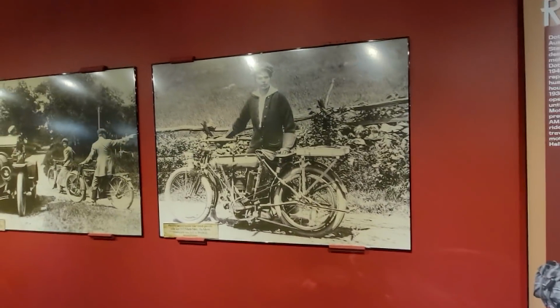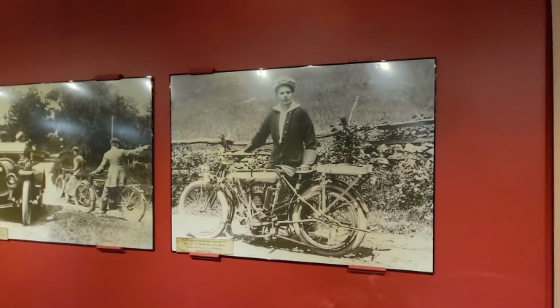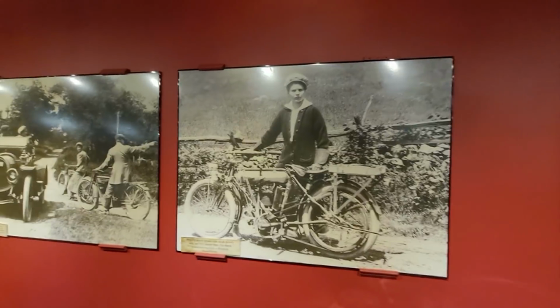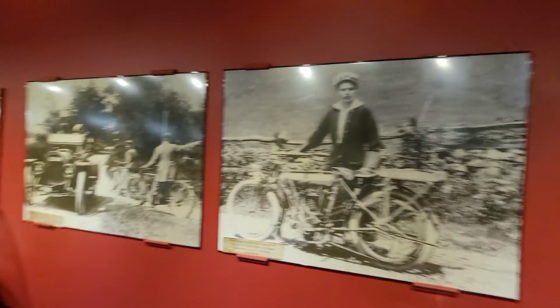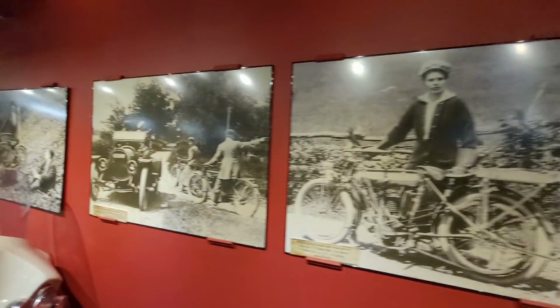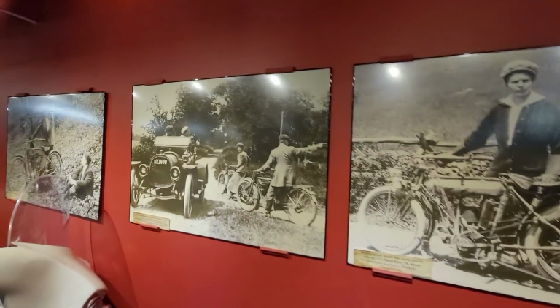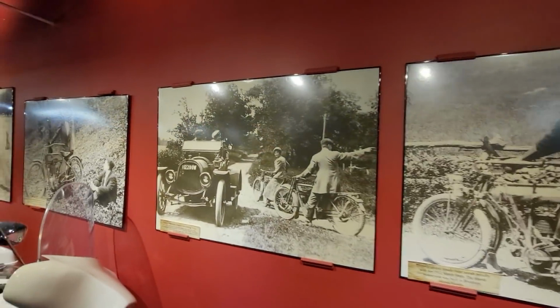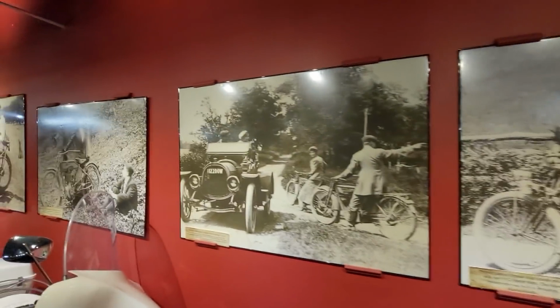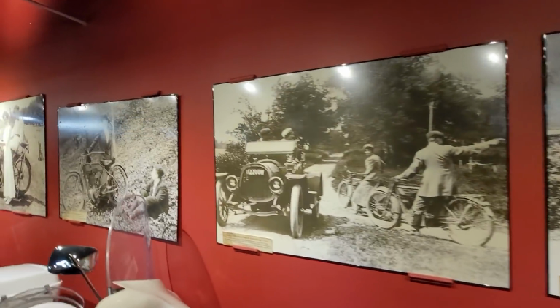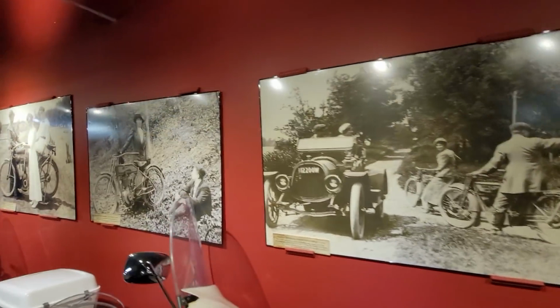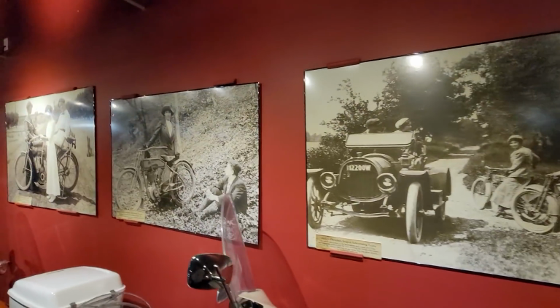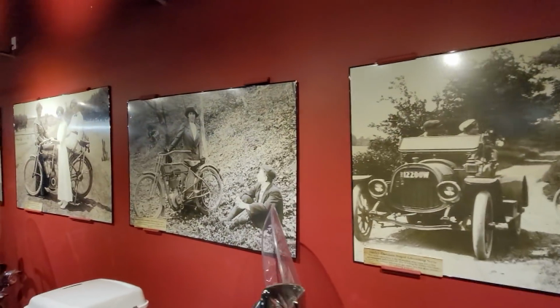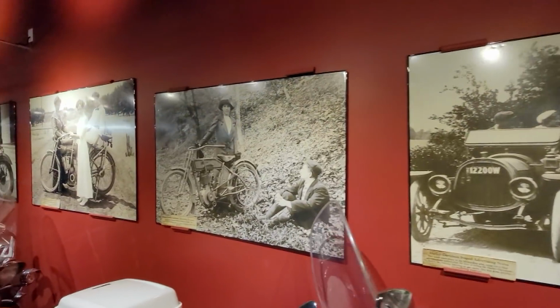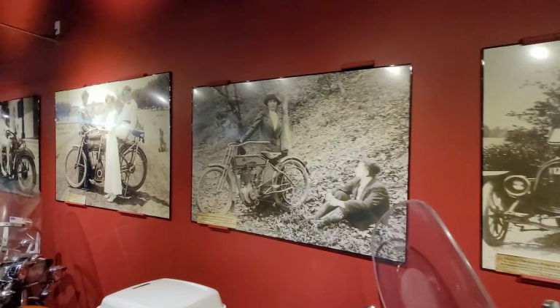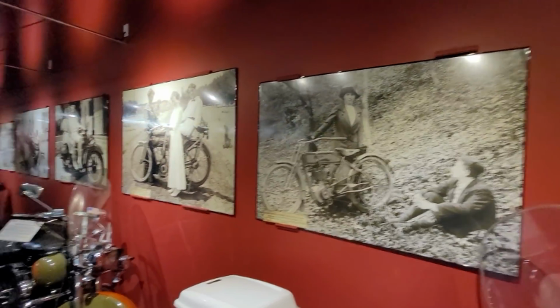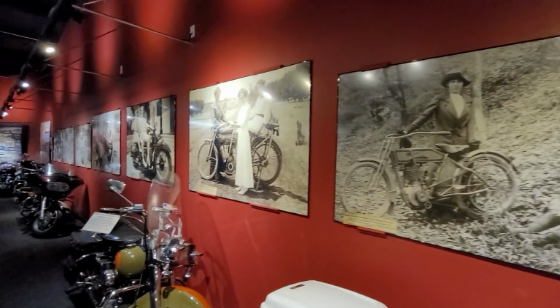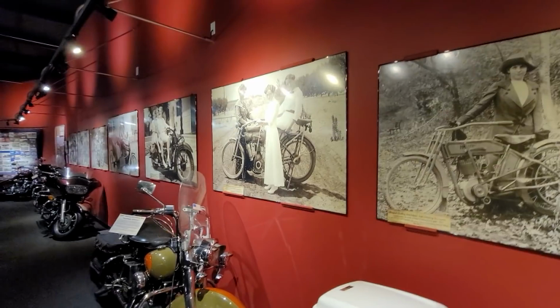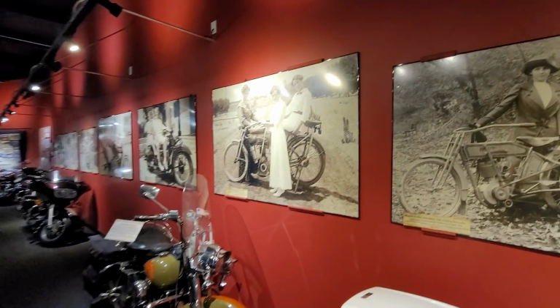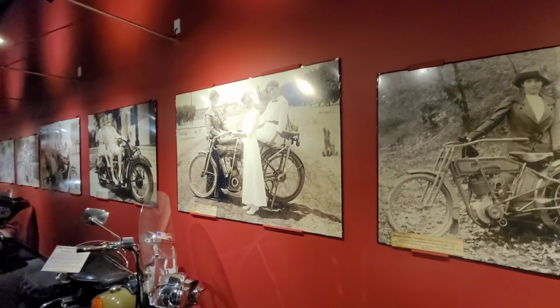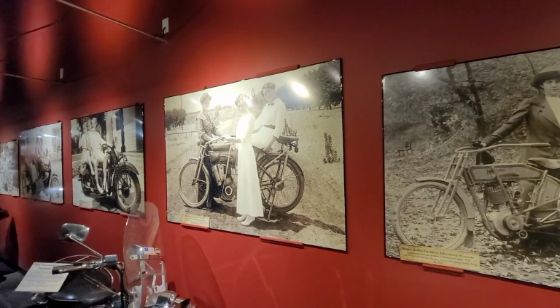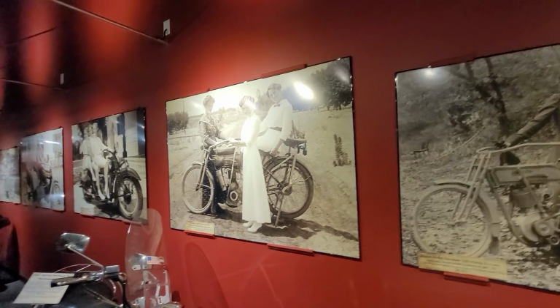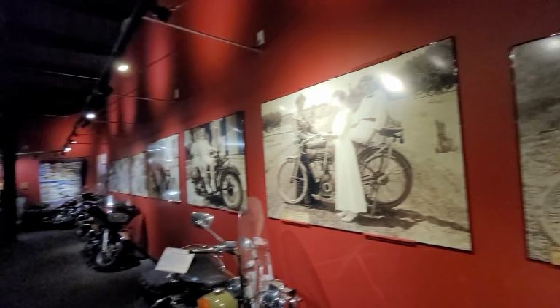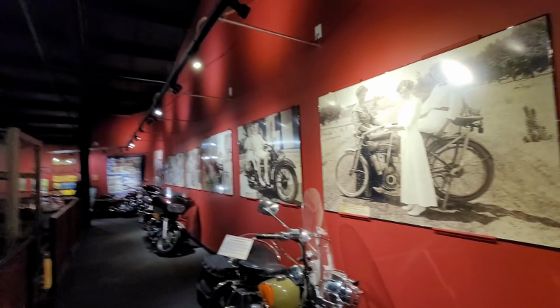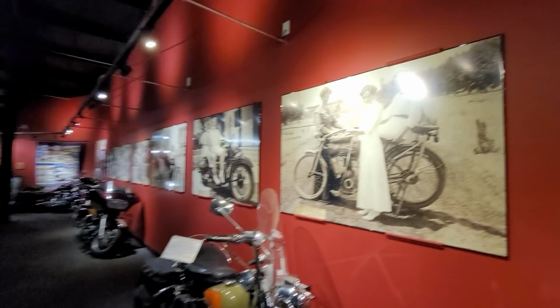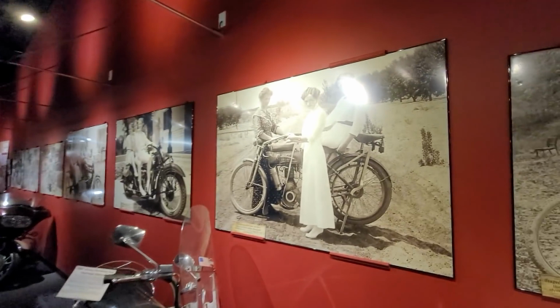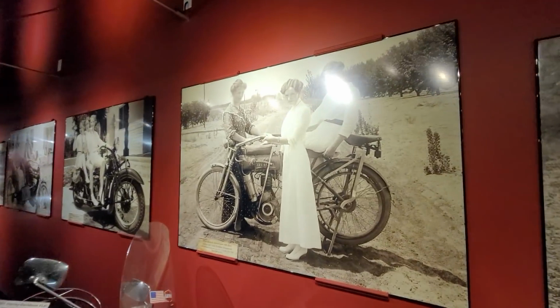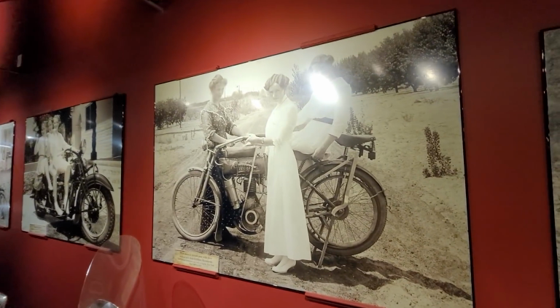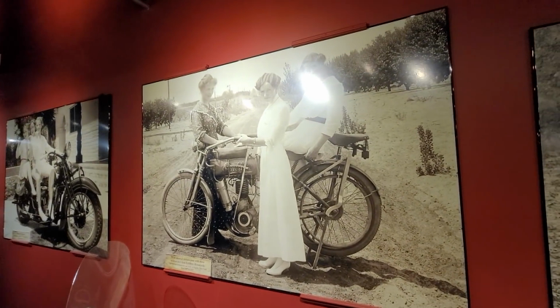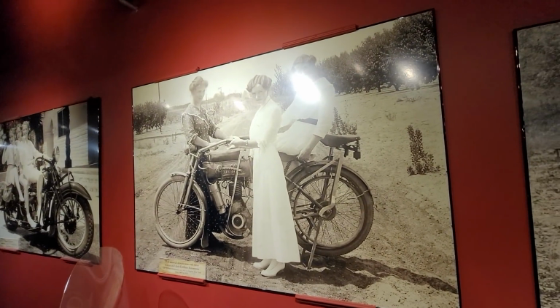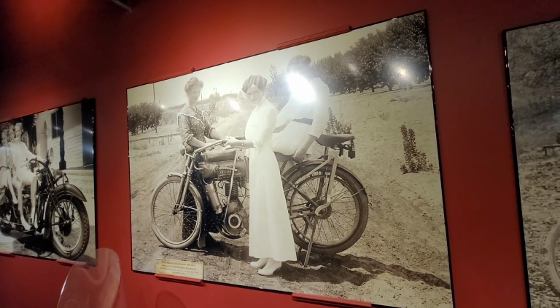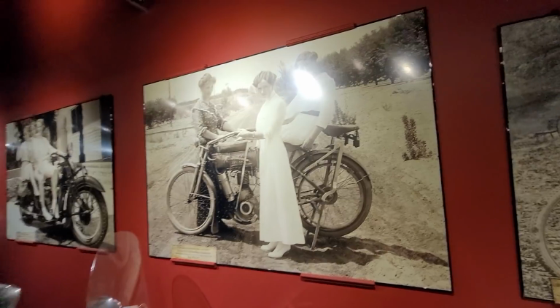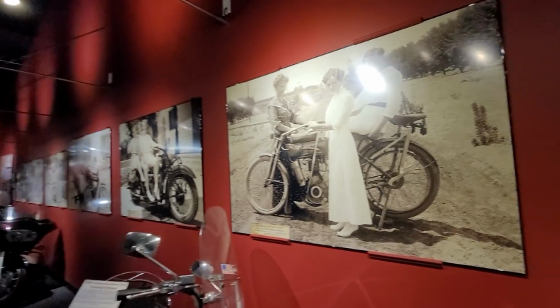Unobtainium artwork everywhere, all over the walls. This stuff's pretty much priceless — where are you going to find this kind of stuff? Just an incredible collection. Unbelievable.